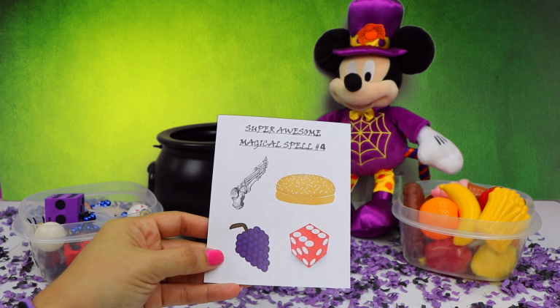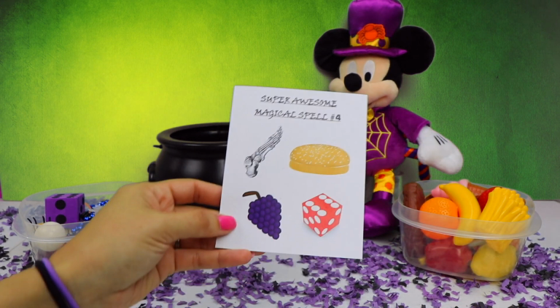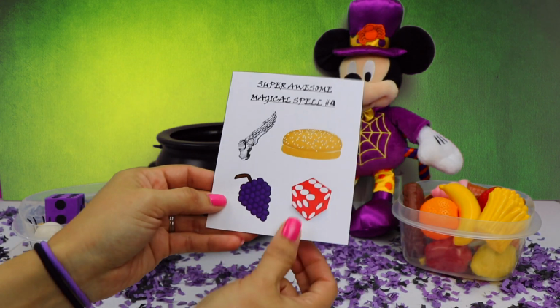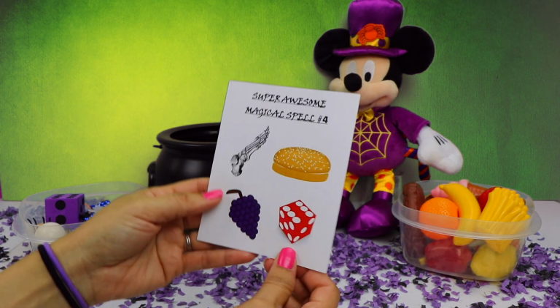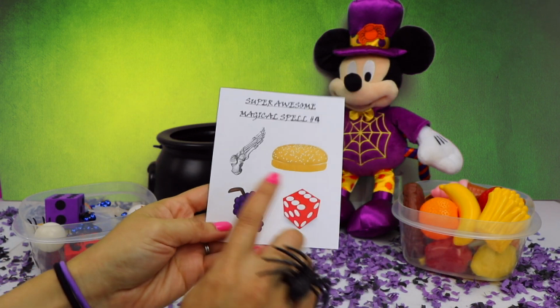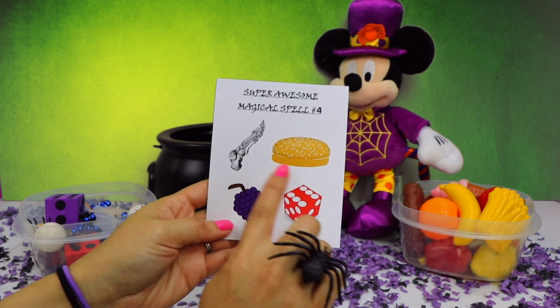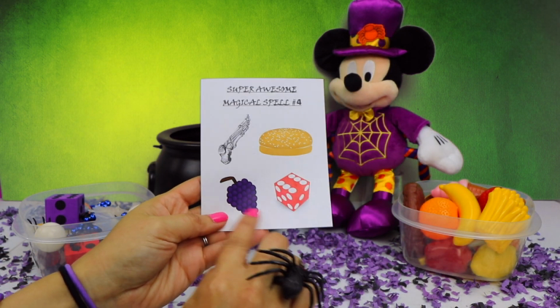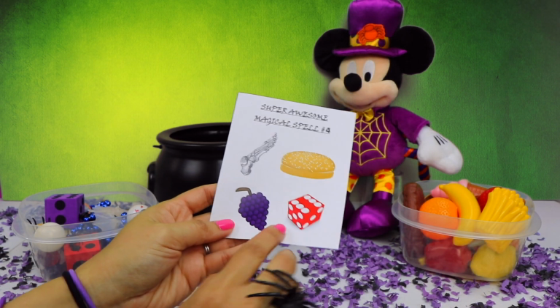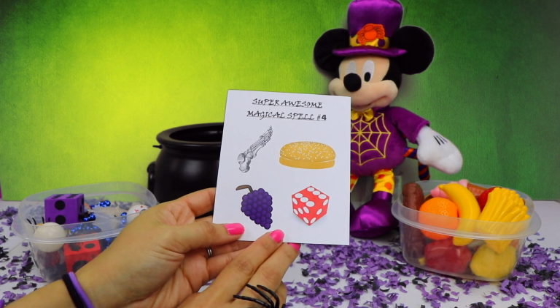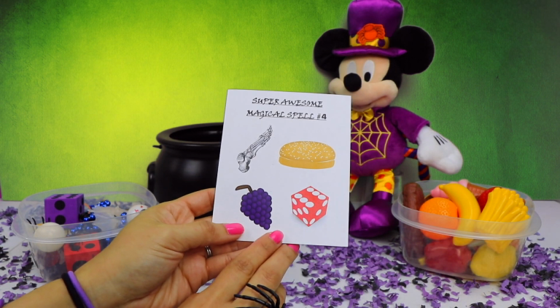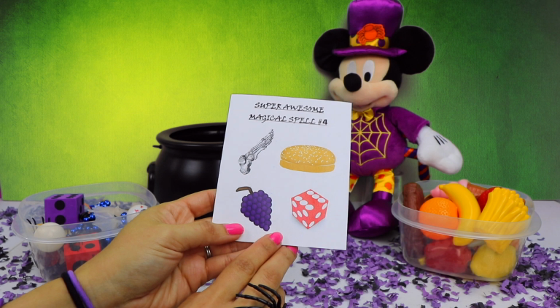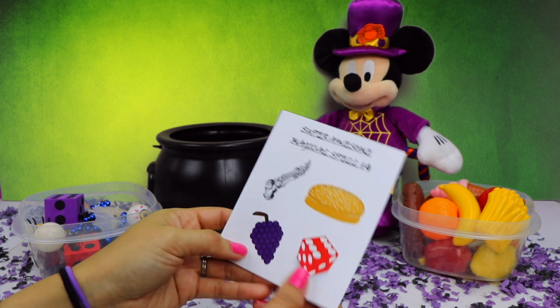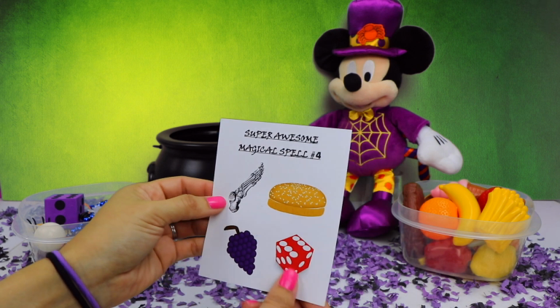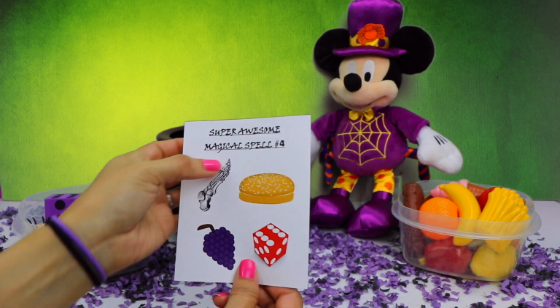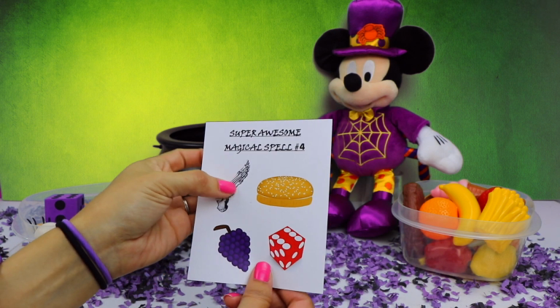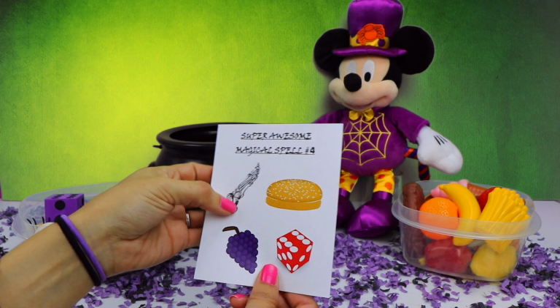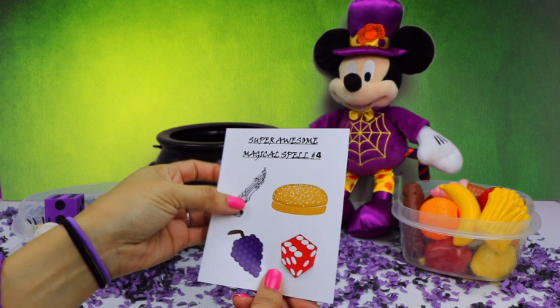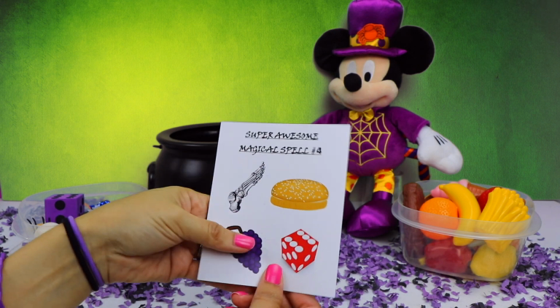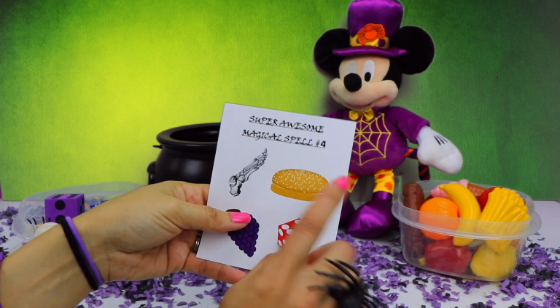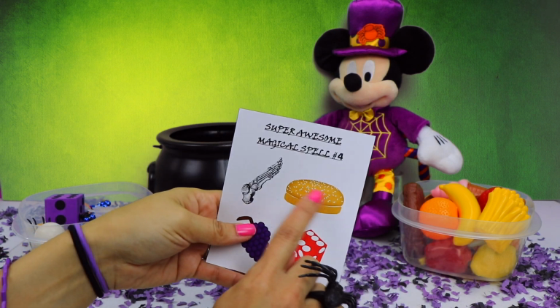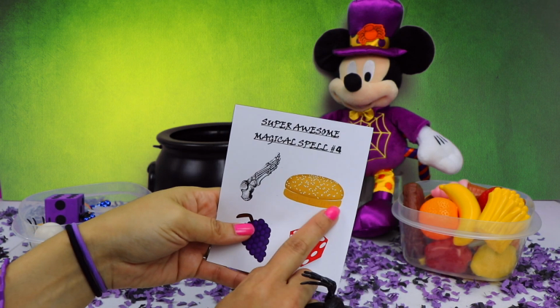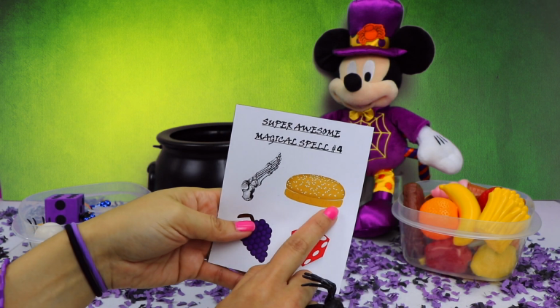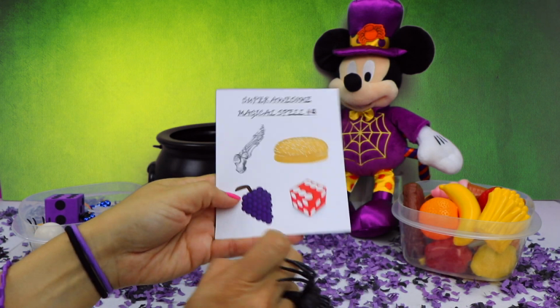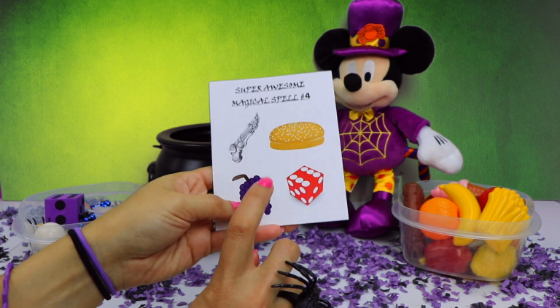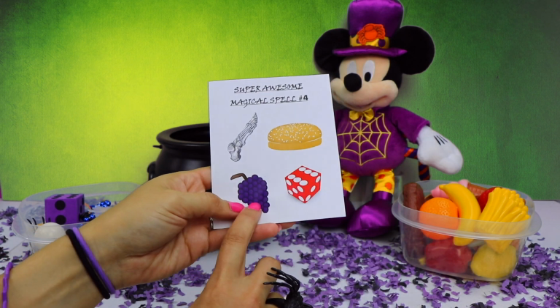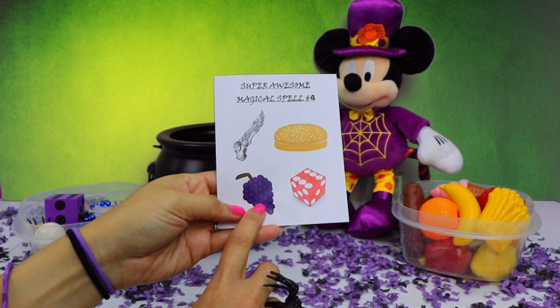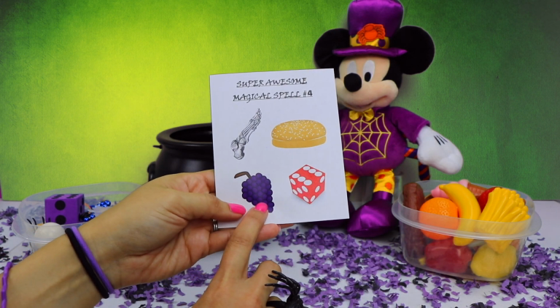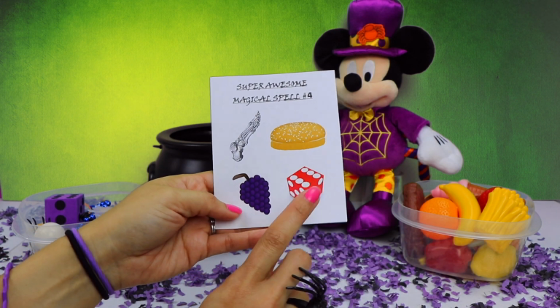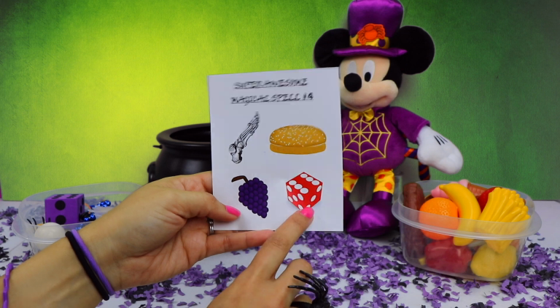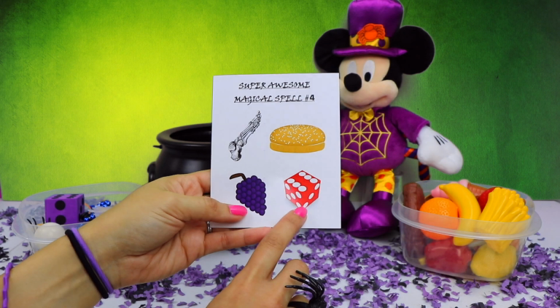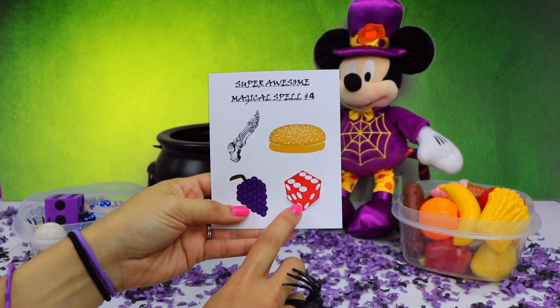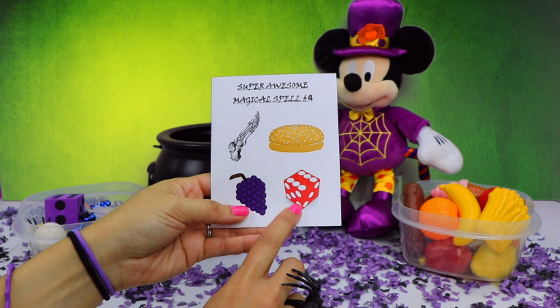Here are the 4 items we need: a skeleton foot, a hamburger bun, purple grapes, and a red dice.